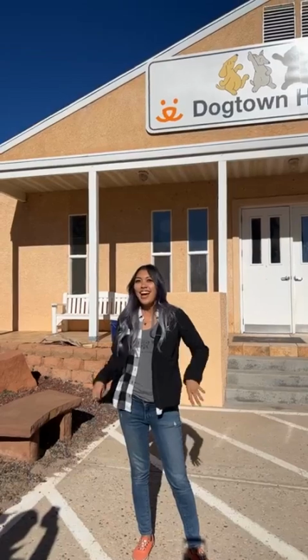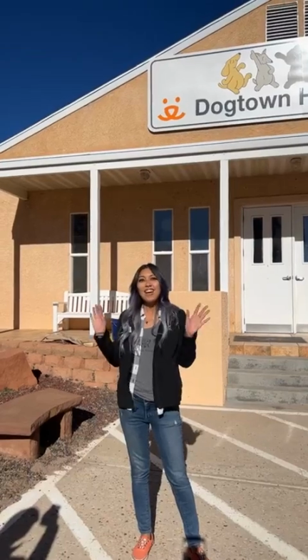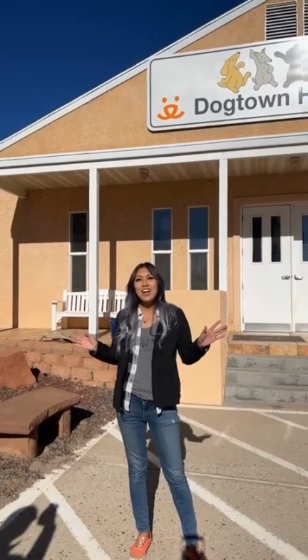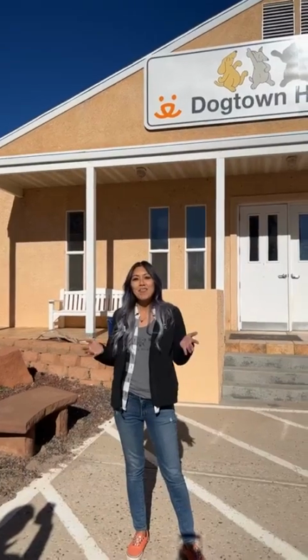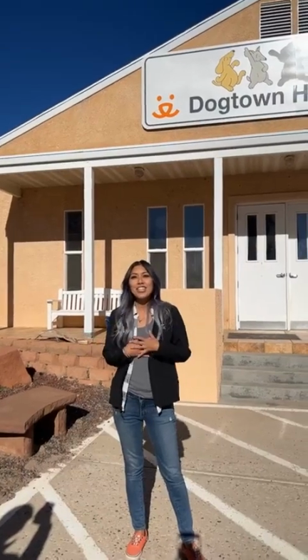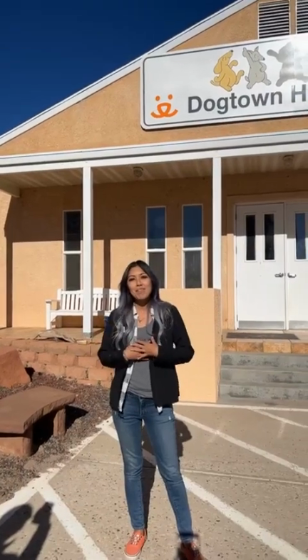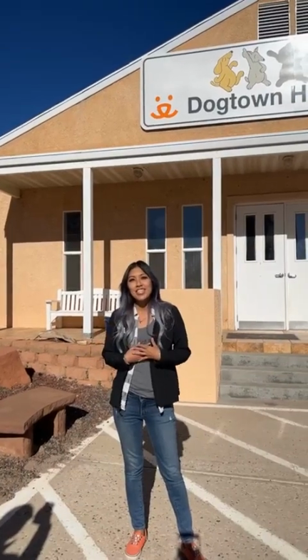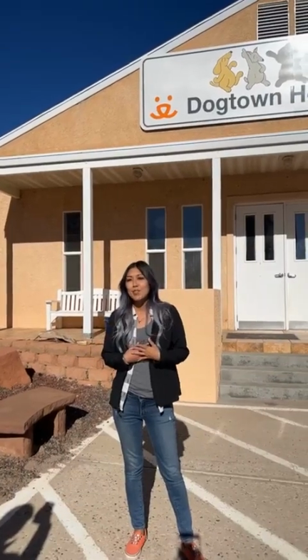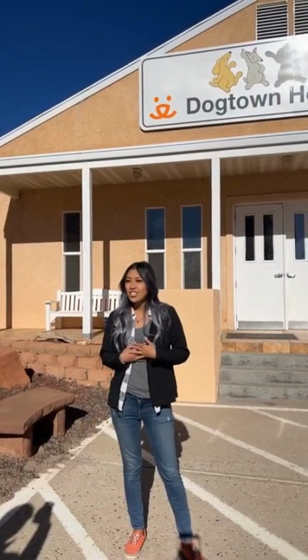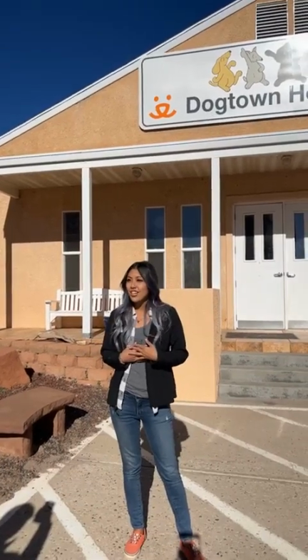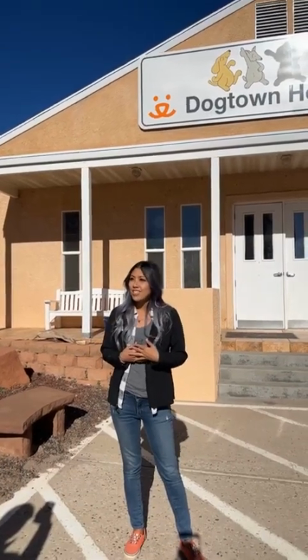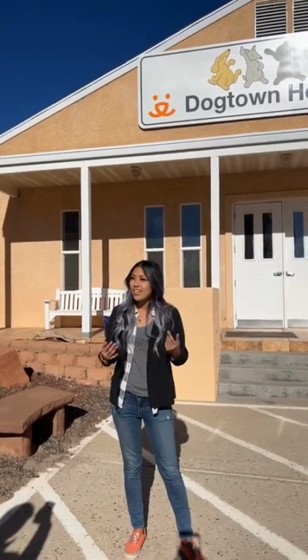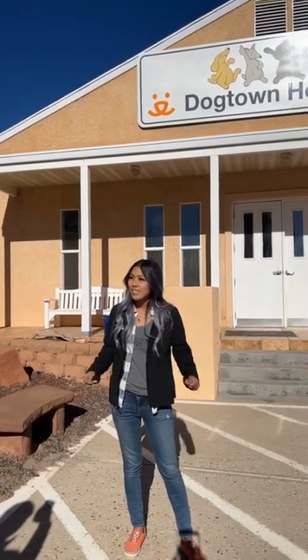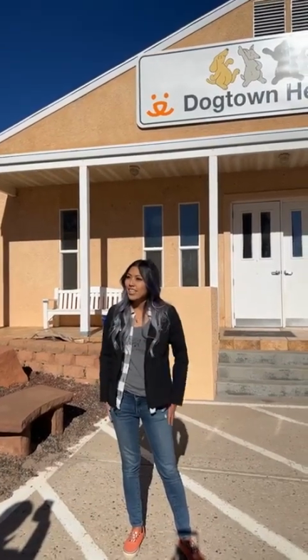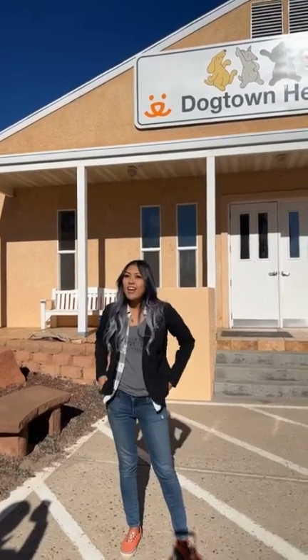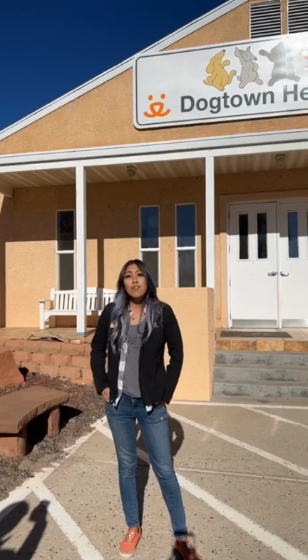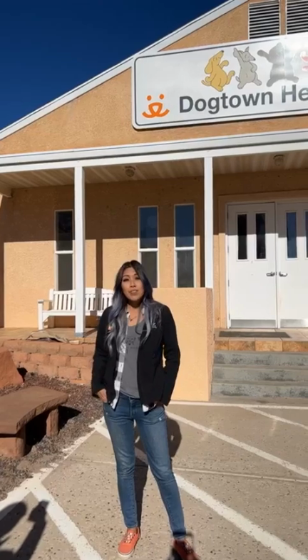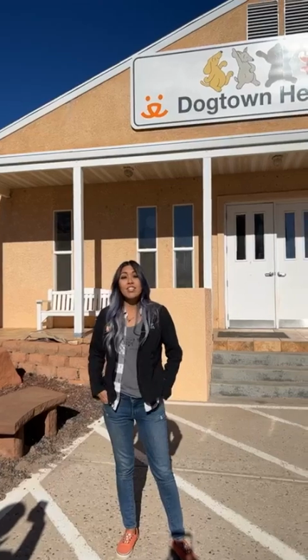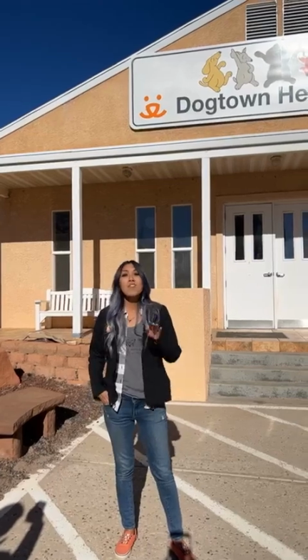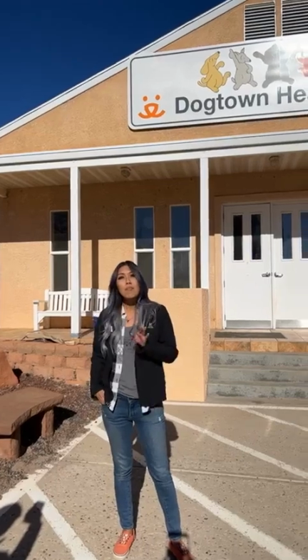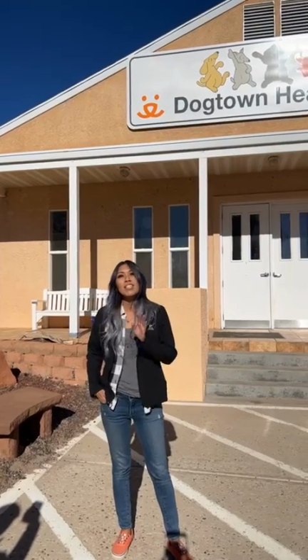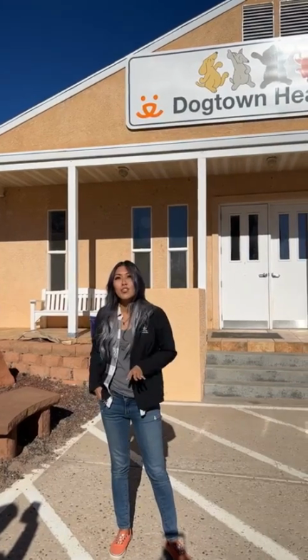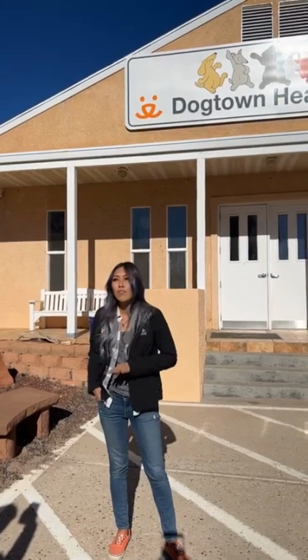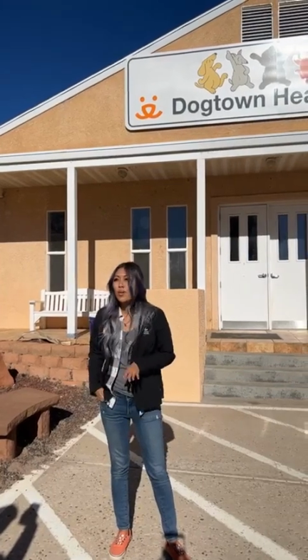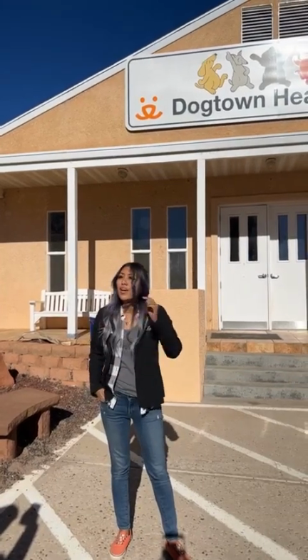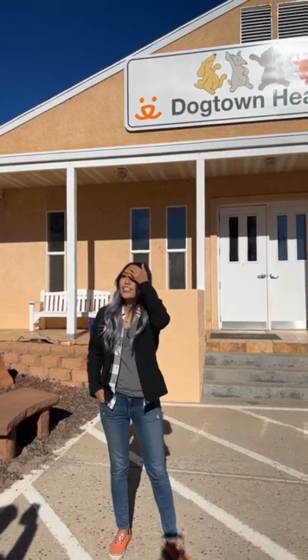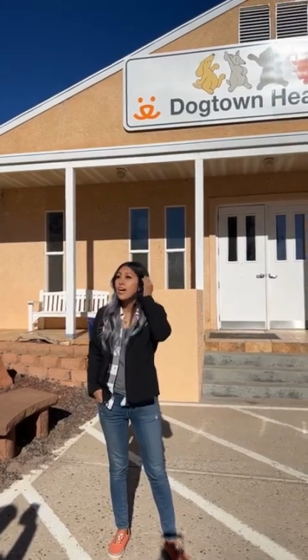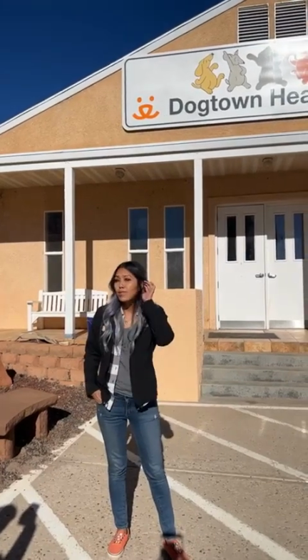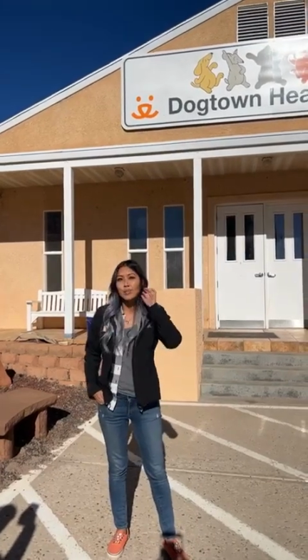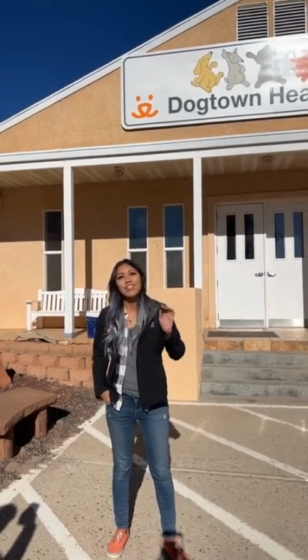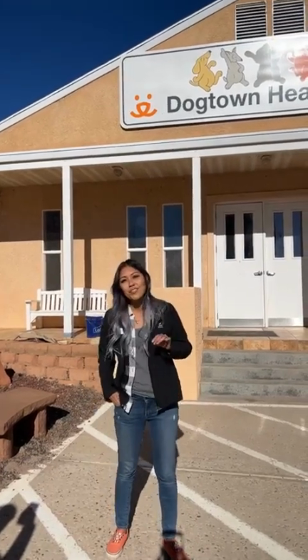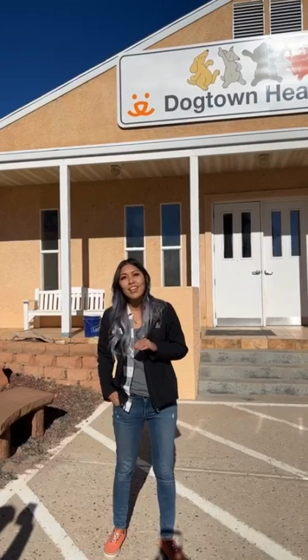Hey everyone, I'm Kira. I'm the Volunteering Agent Manager here at Best Friends Animal Sanctuary. For those of you who have not been to the Sanctuary before, we are located in Kanab, Utah, so we're in Southern Utah.